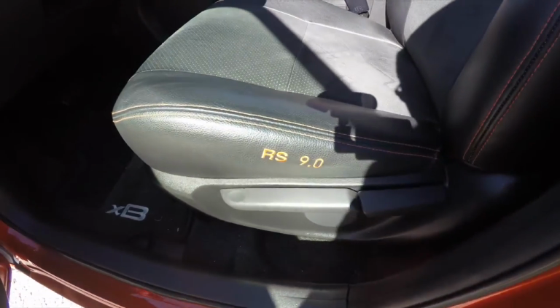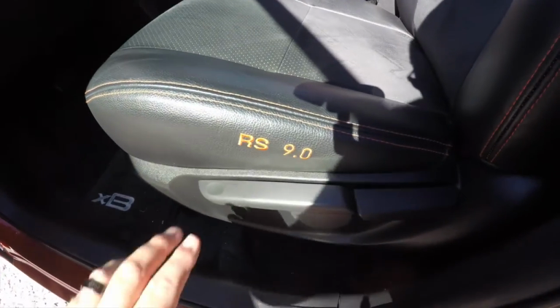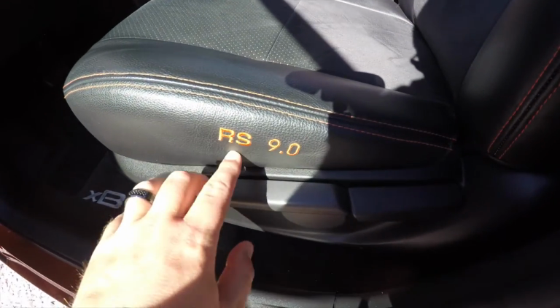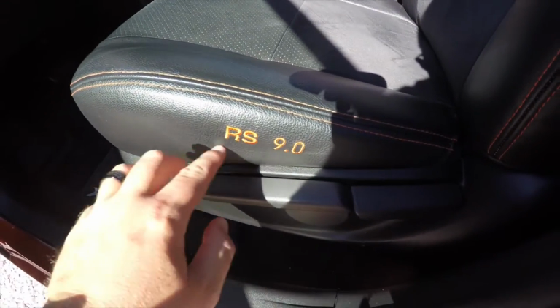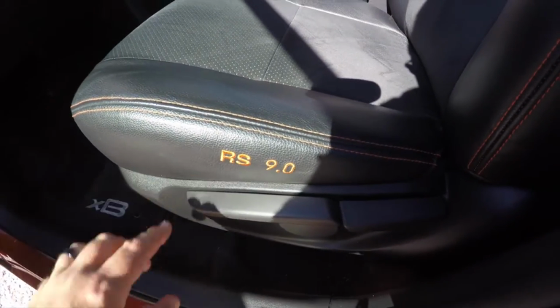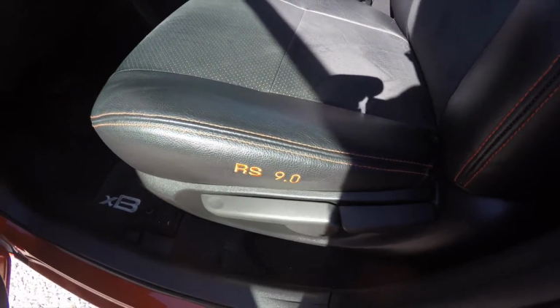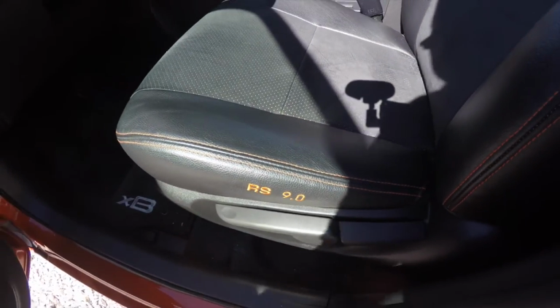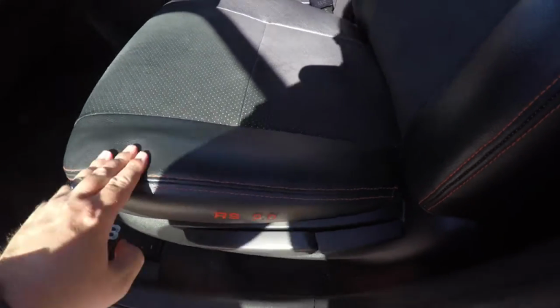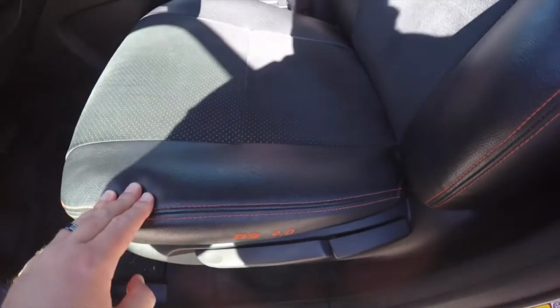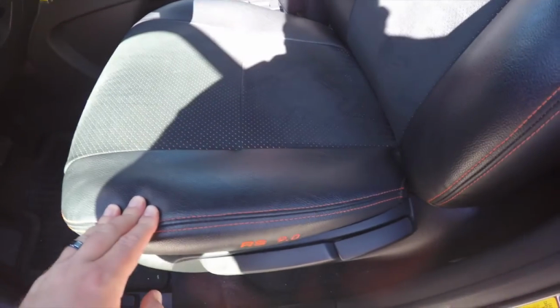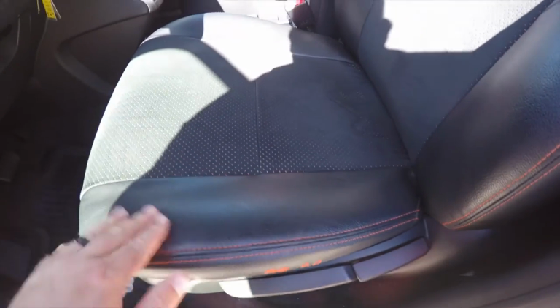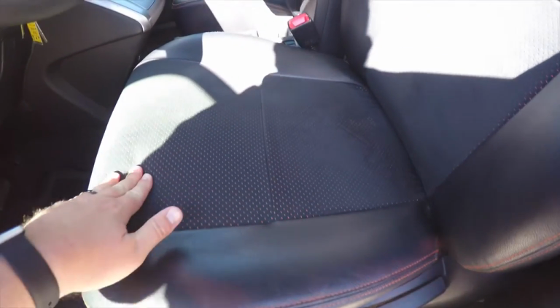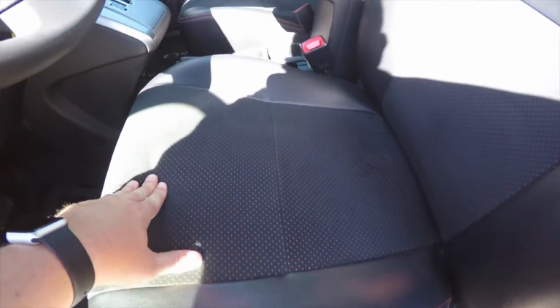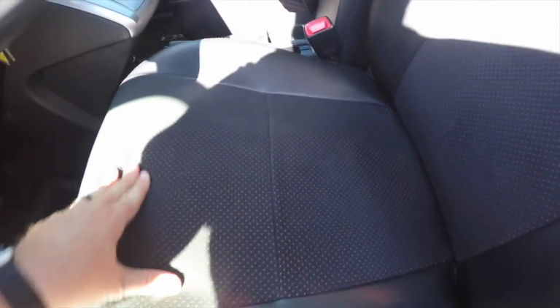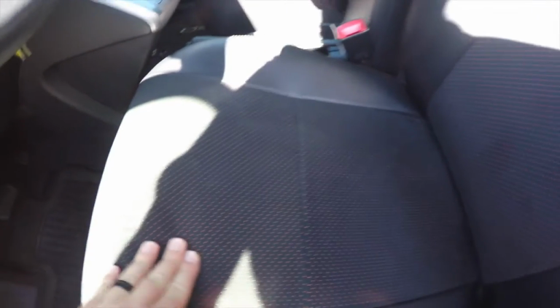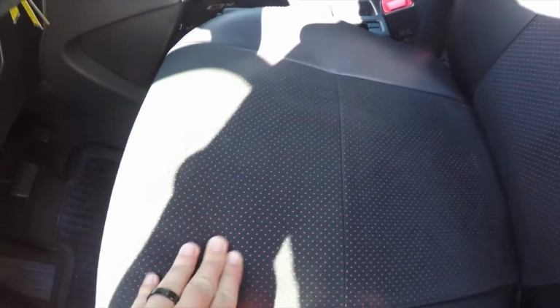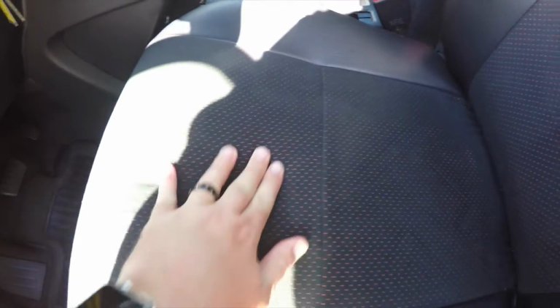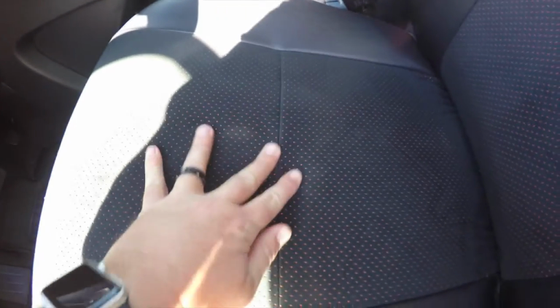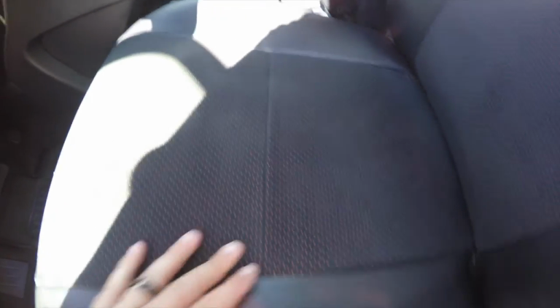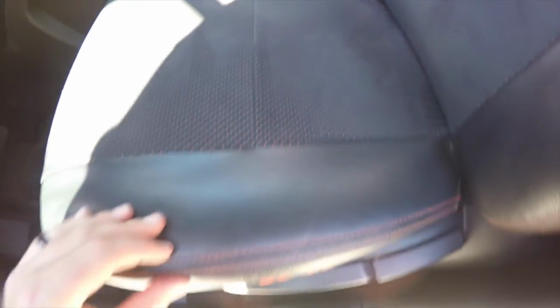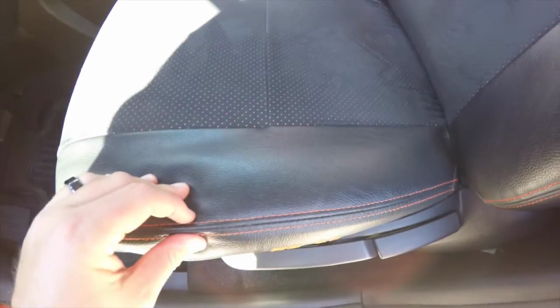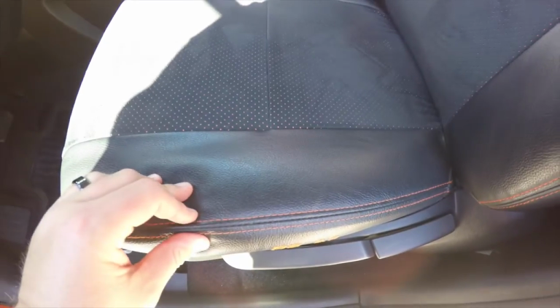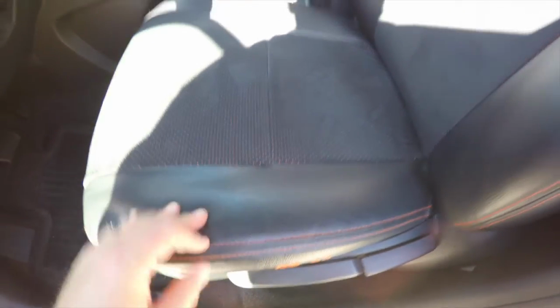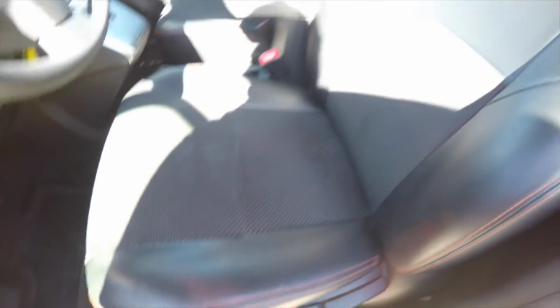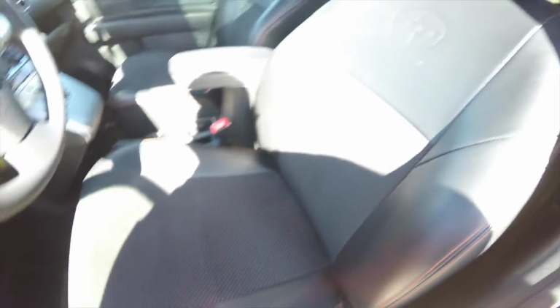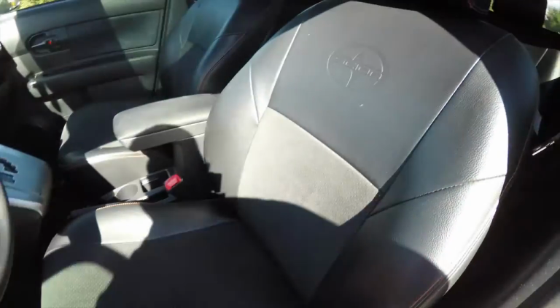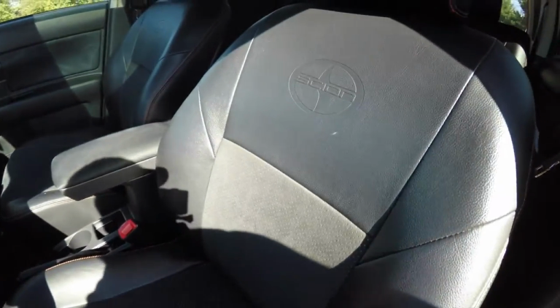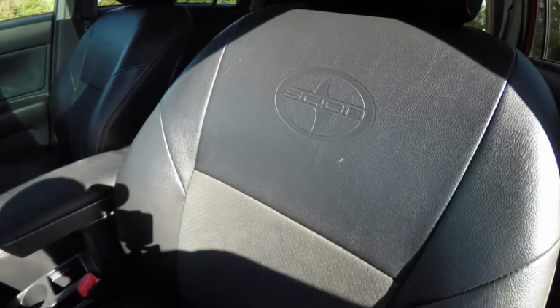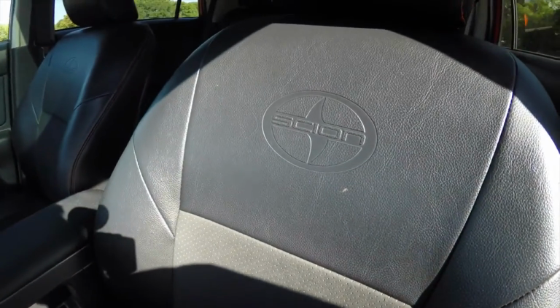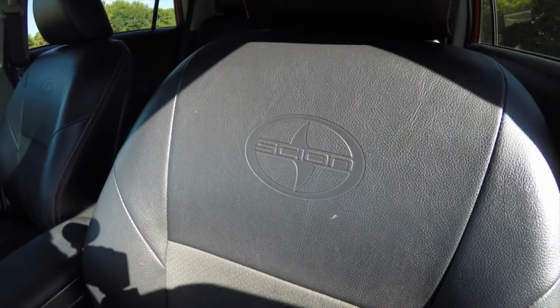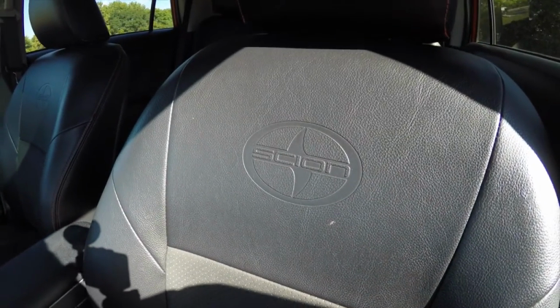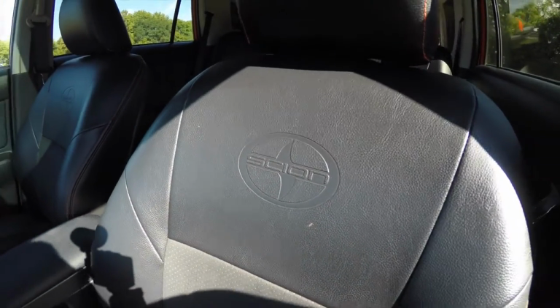You can see the RS 9.0 emblazoned on the seats. It does have leather seats with perforated suede and orange underbodies, along with orange accent stitching and the Scion logo emblazoning the seat back.